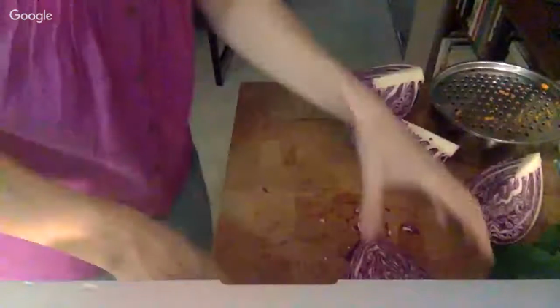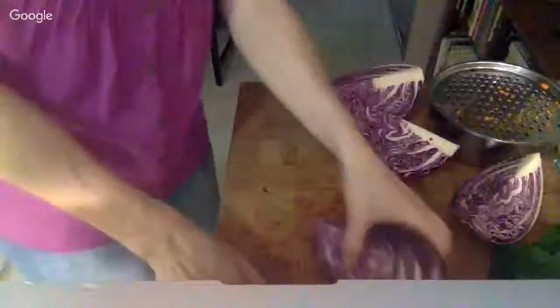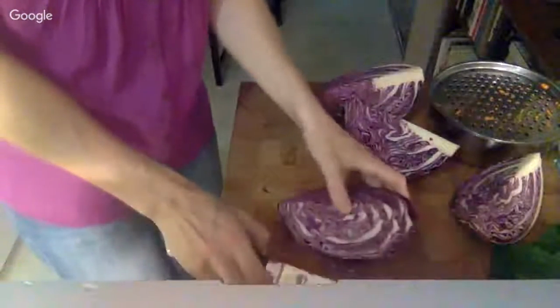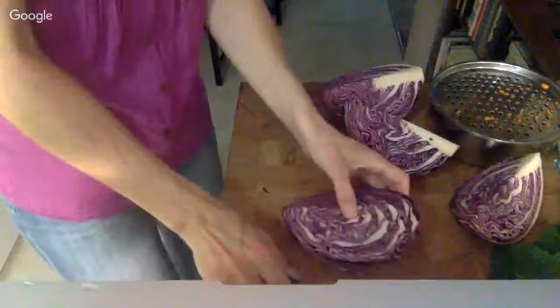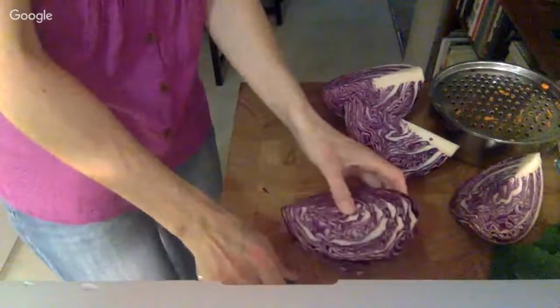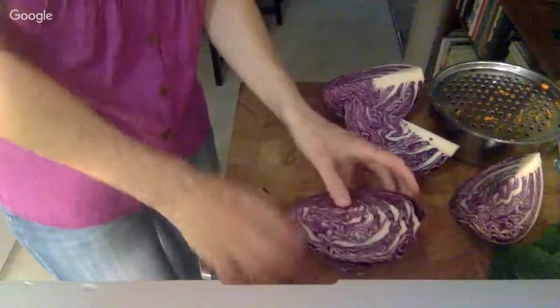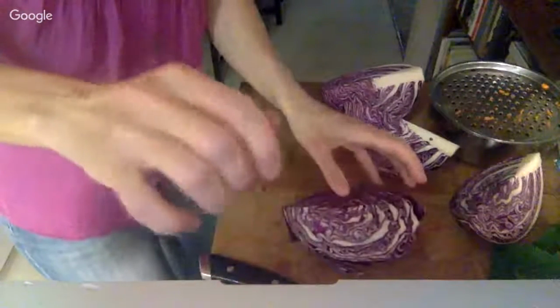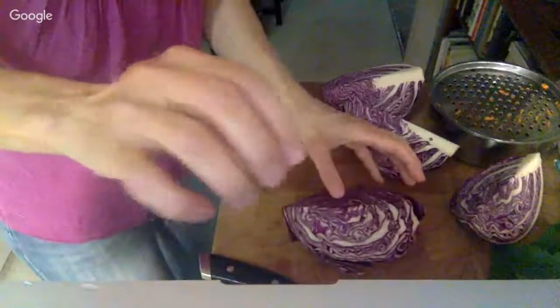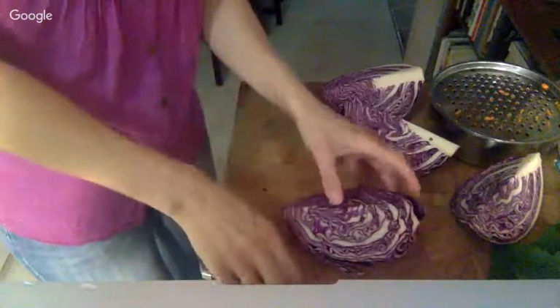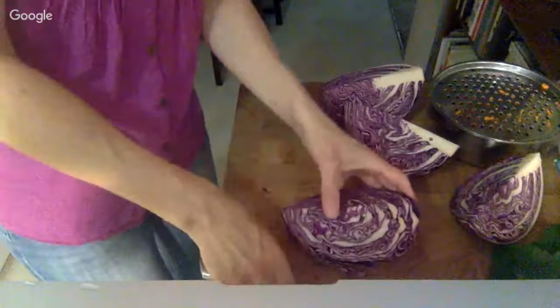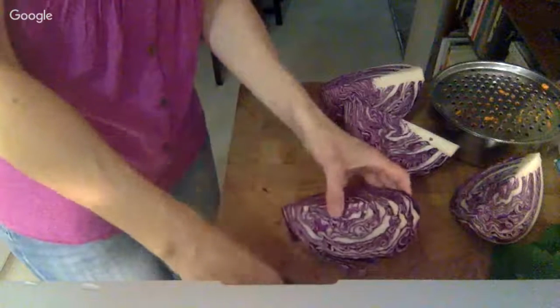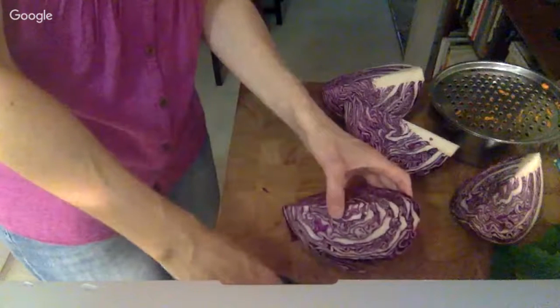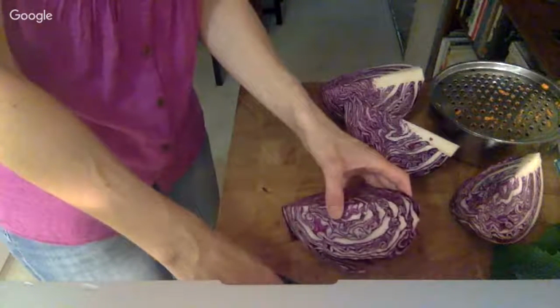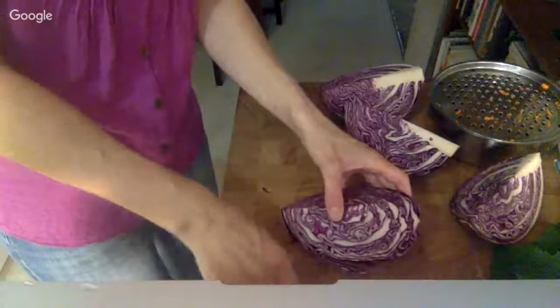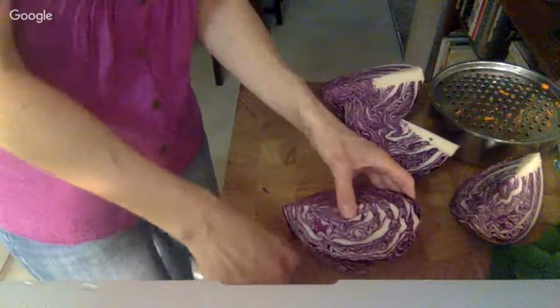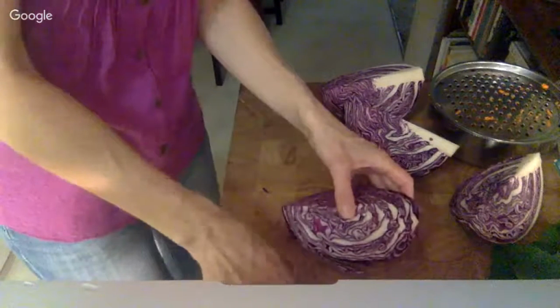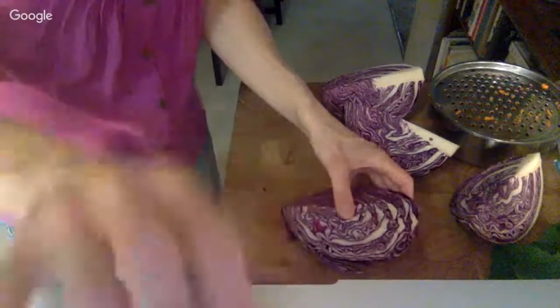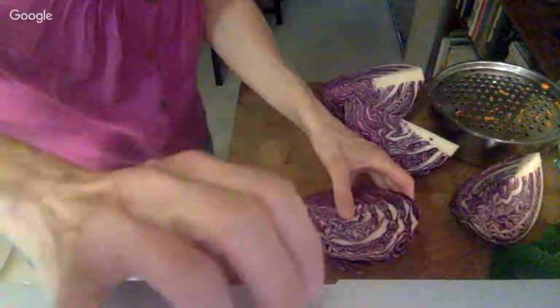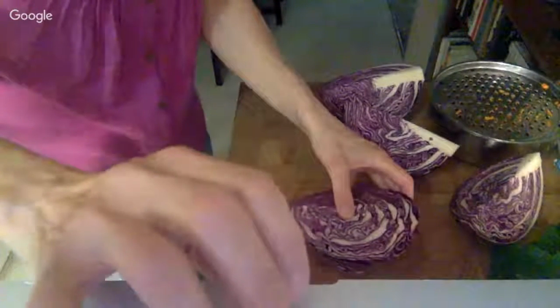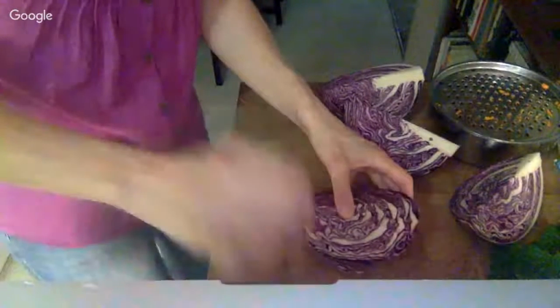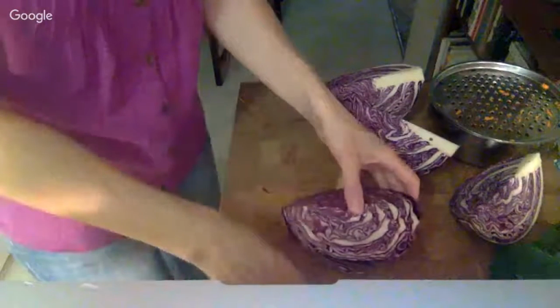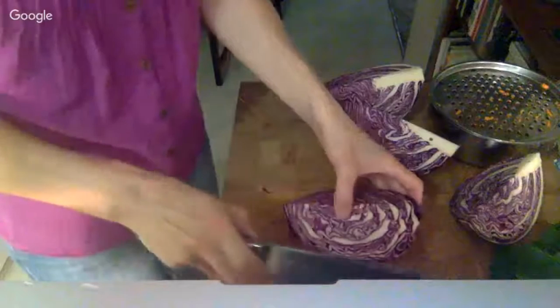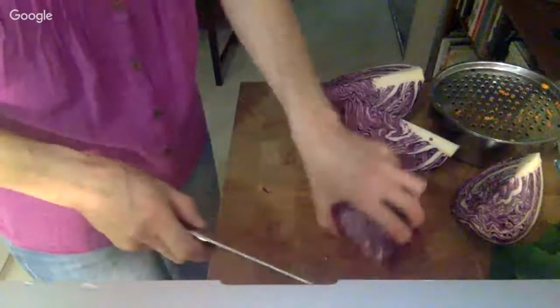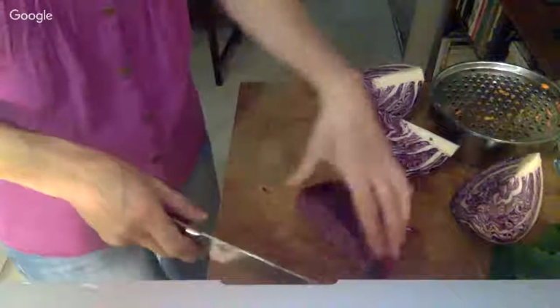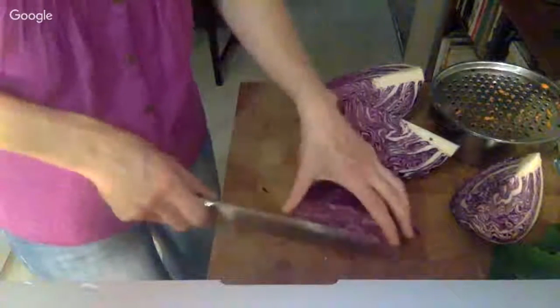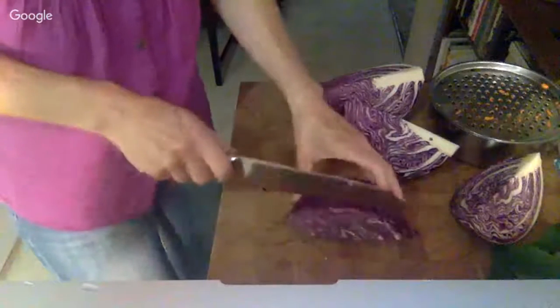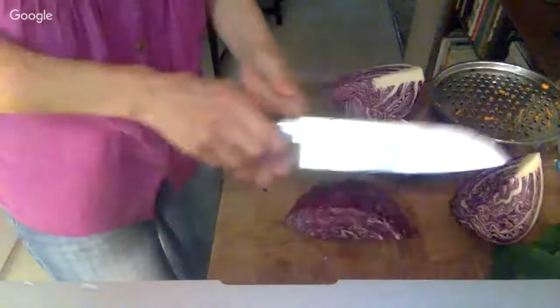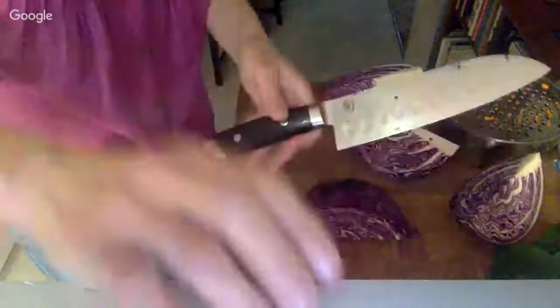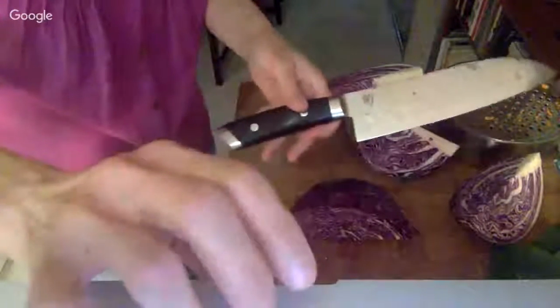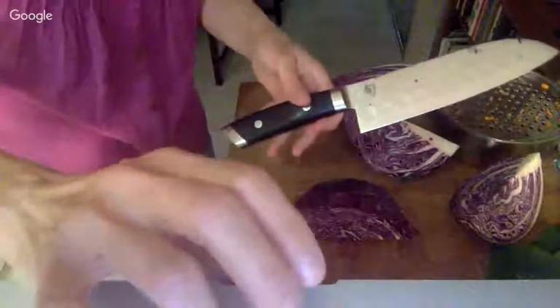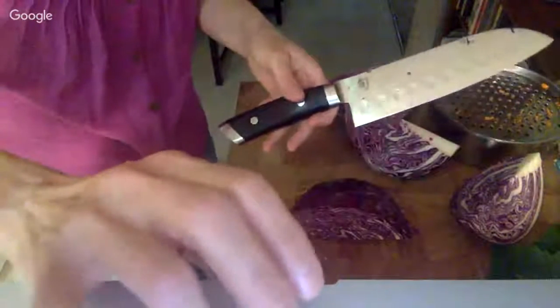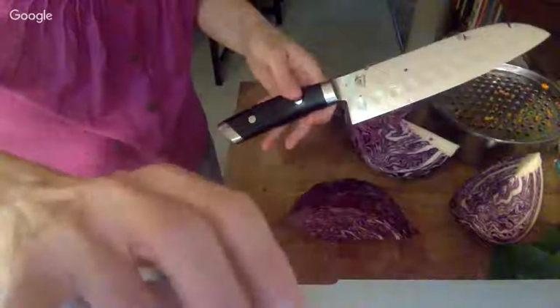Now I'm going to chop the cabbage. You can chop however you want — I'm not super picky about how I do it.